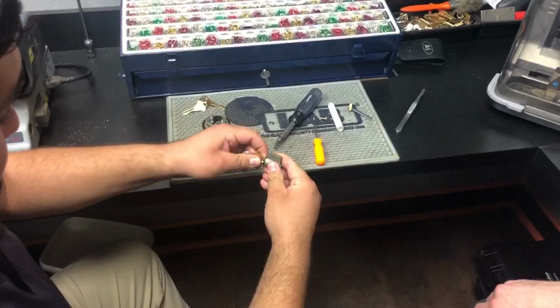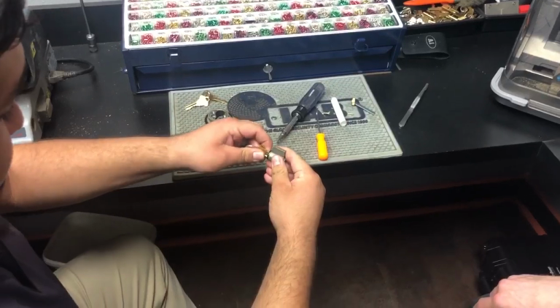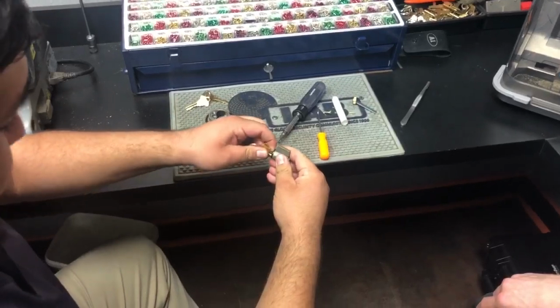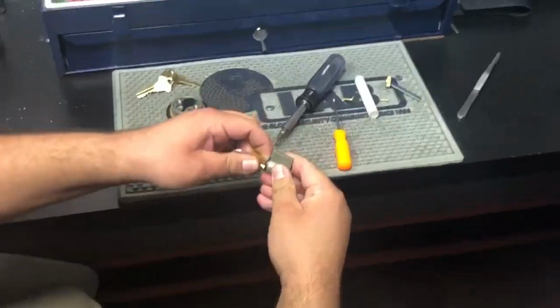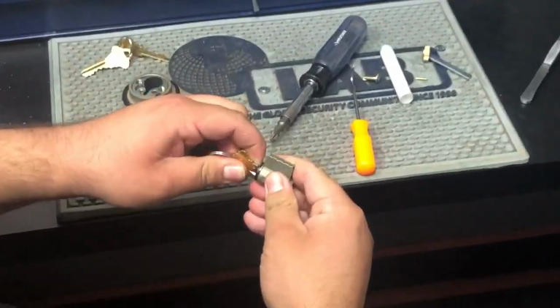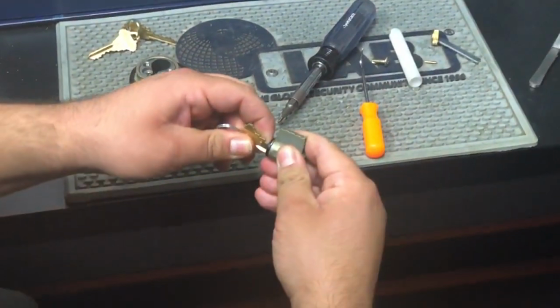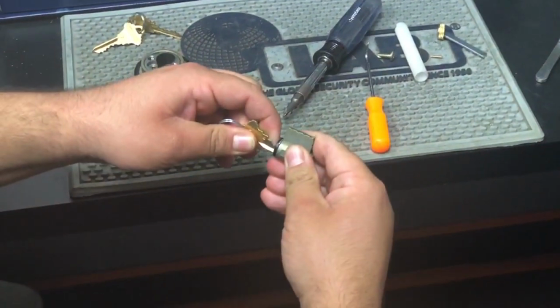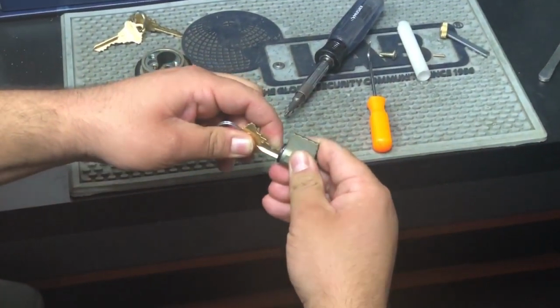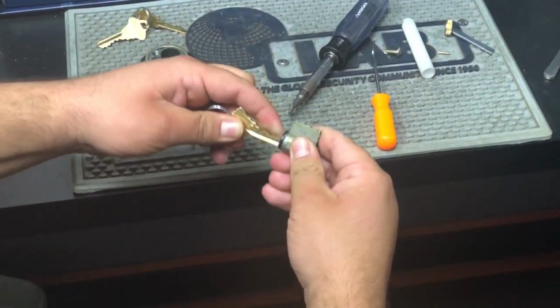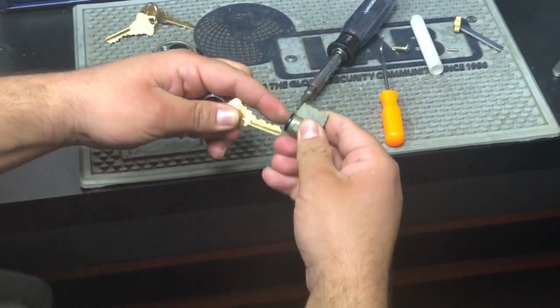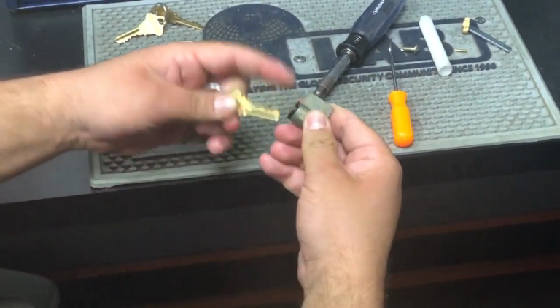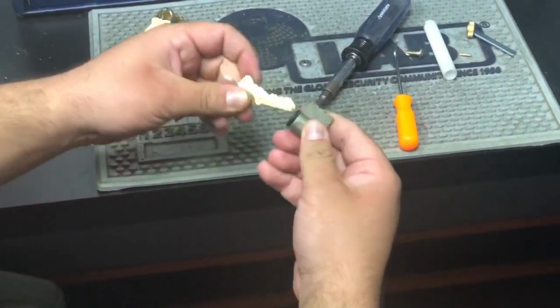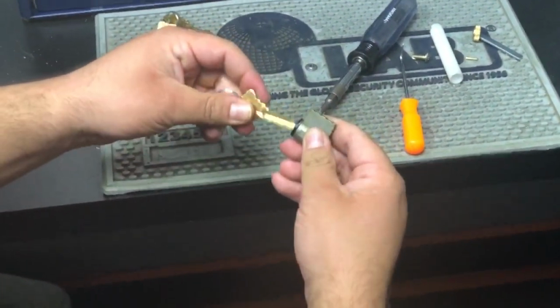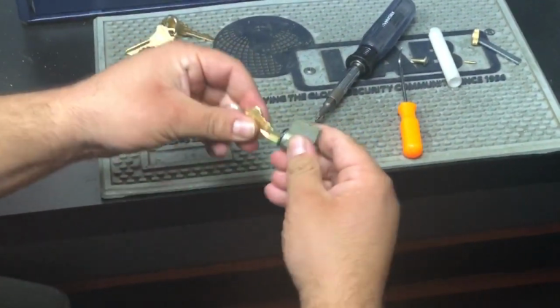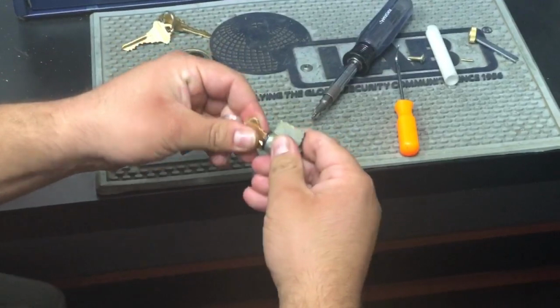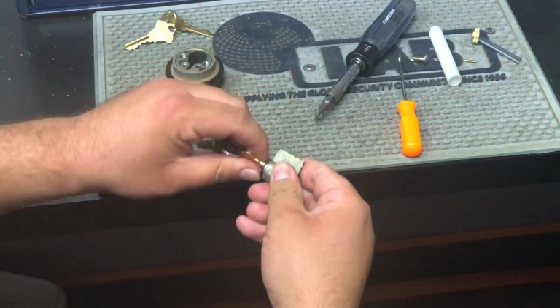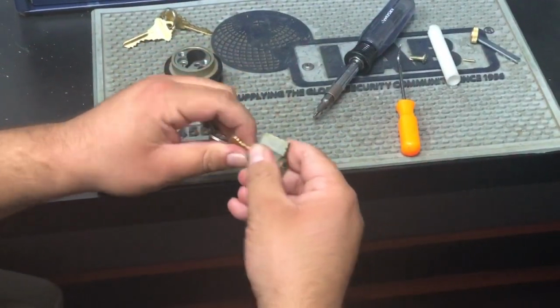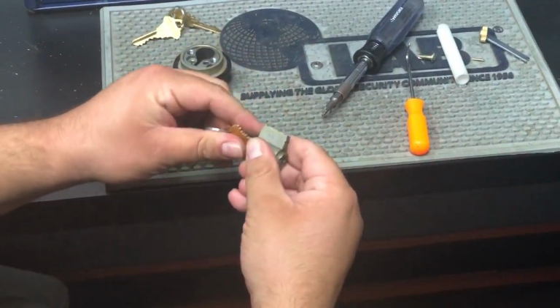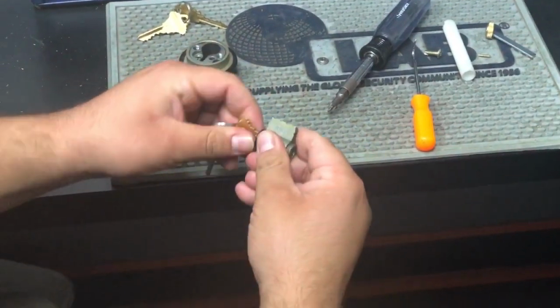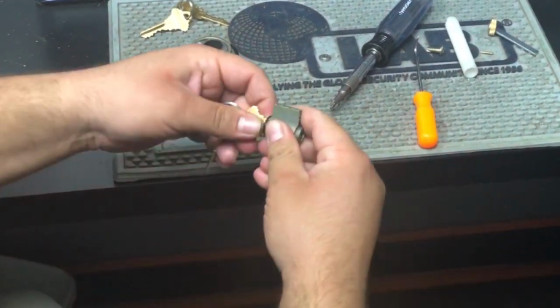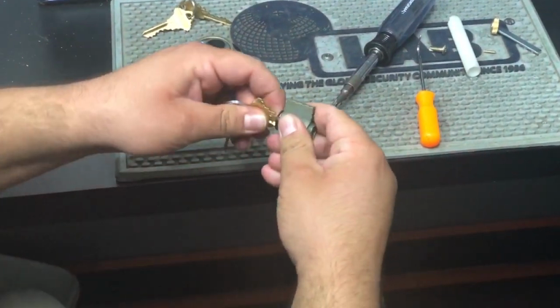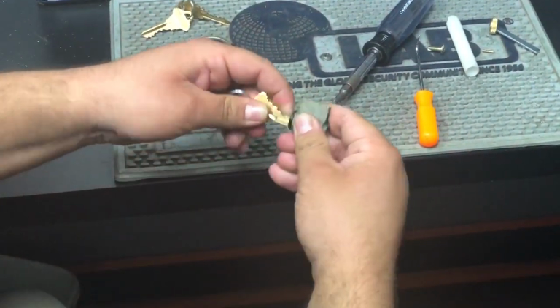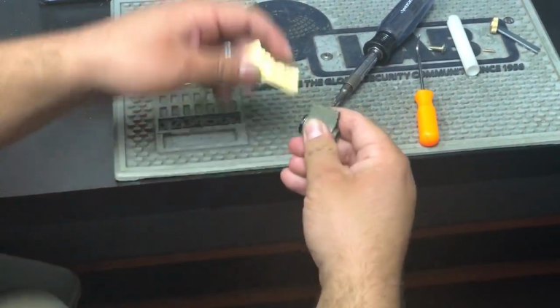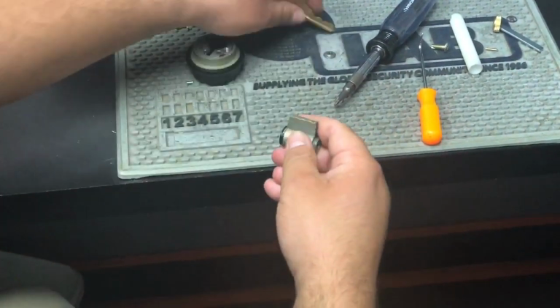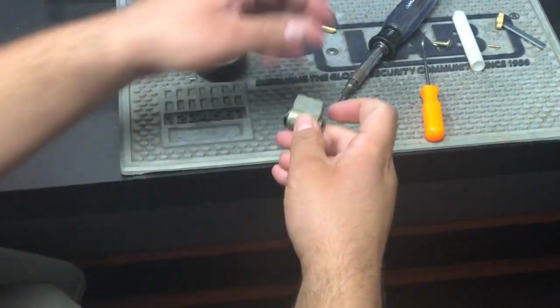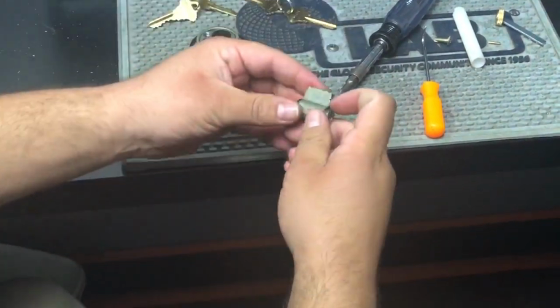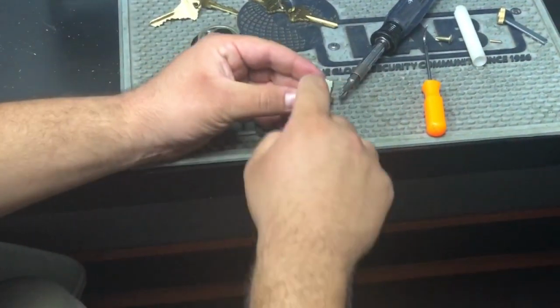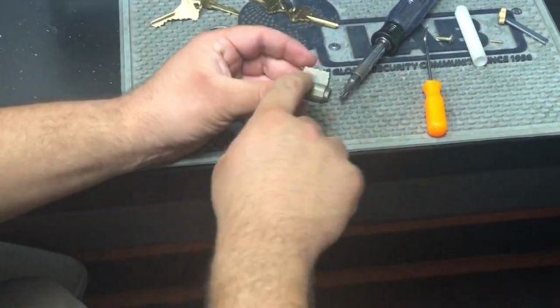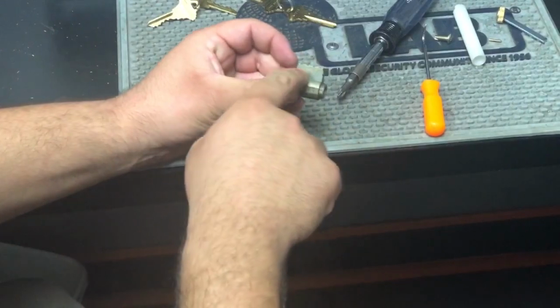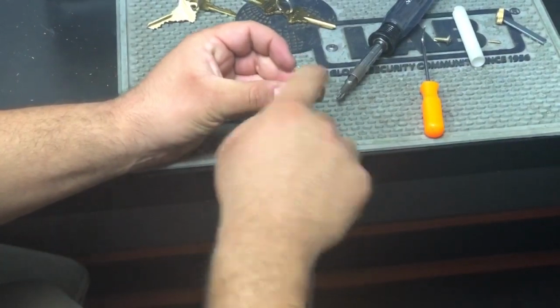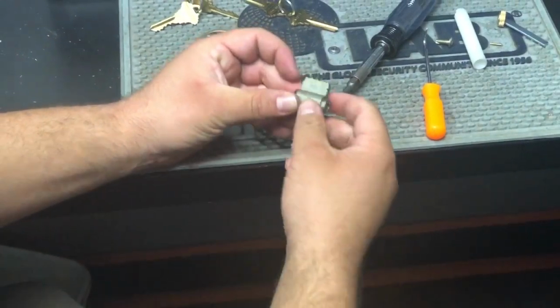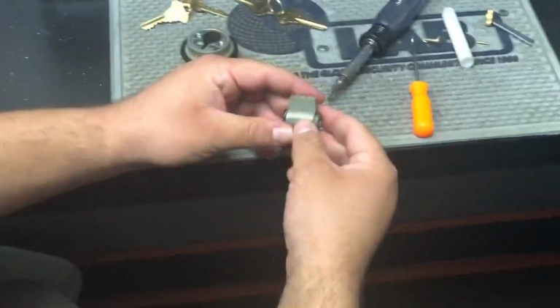Always keeping constant pressure with the index finger, push the key out — because if you don't do that and you pull the key out it can actually drop all the pins and springs inside the Bible.